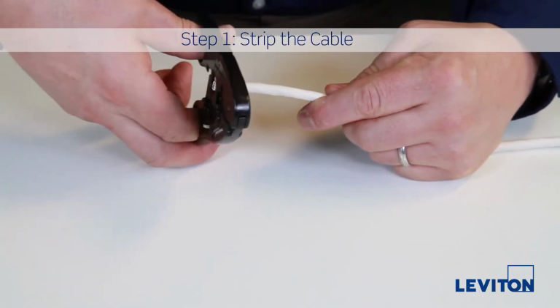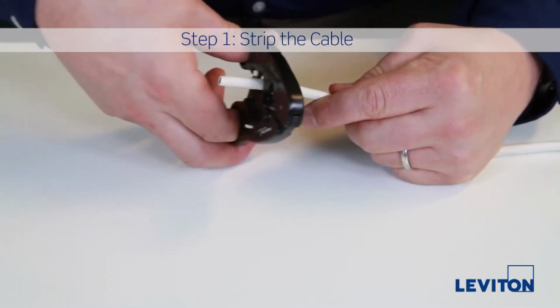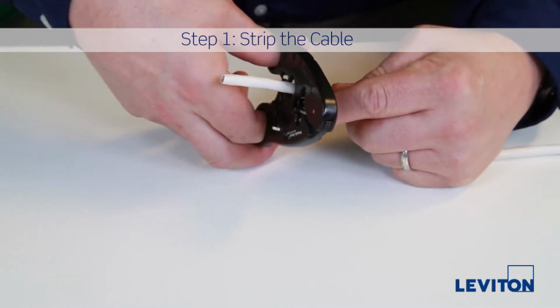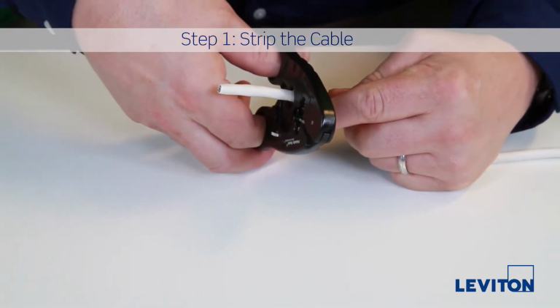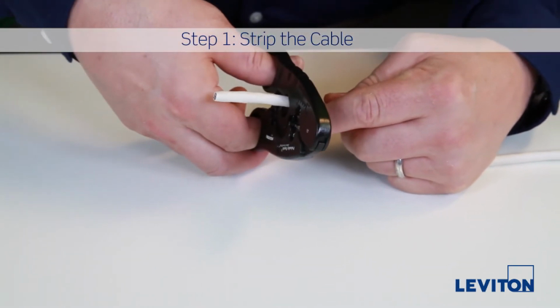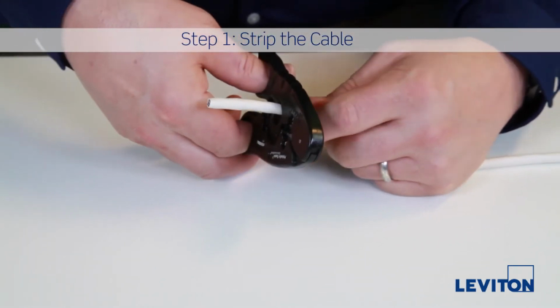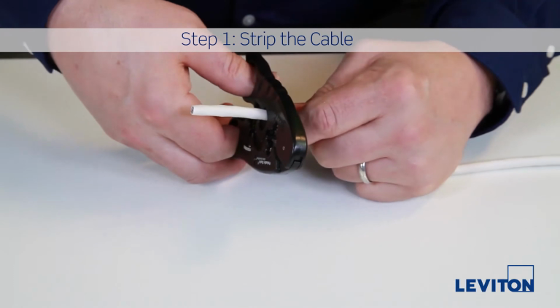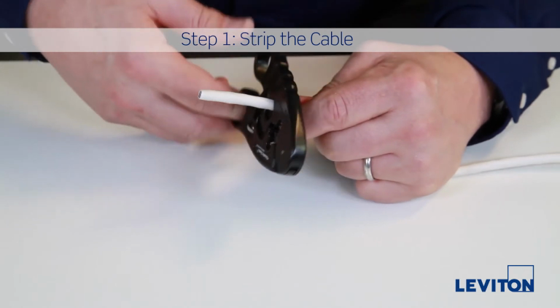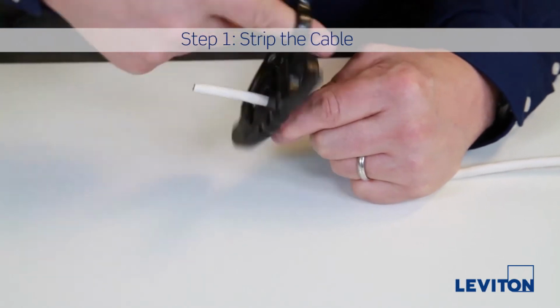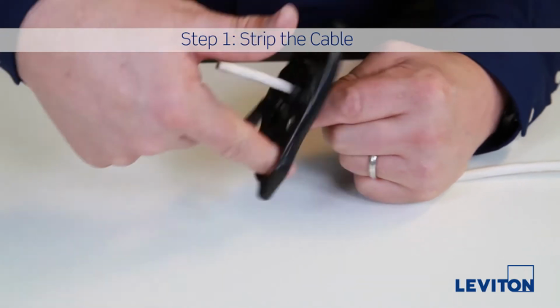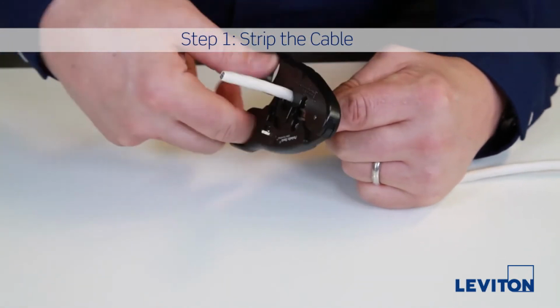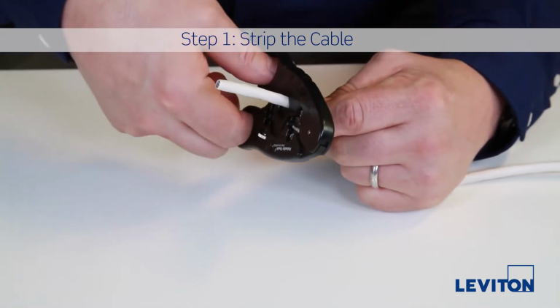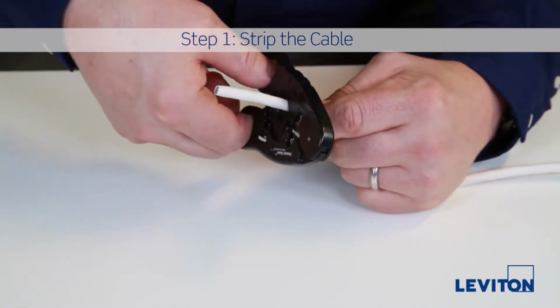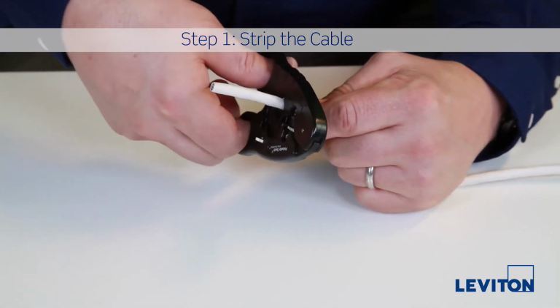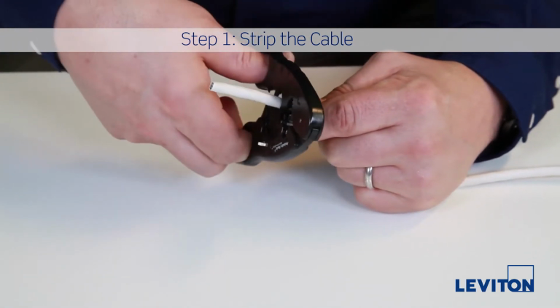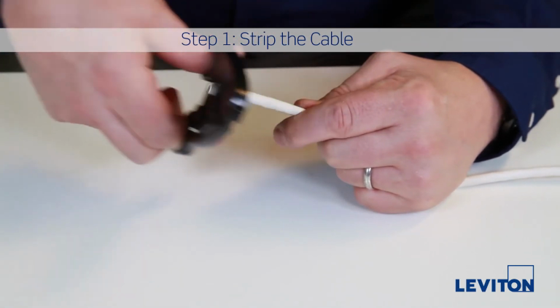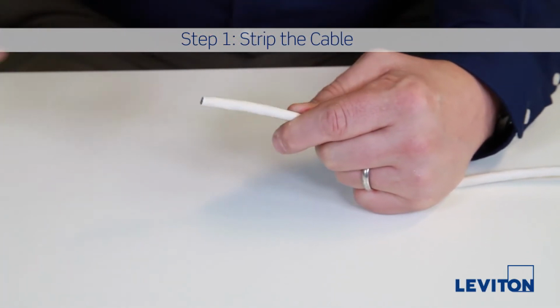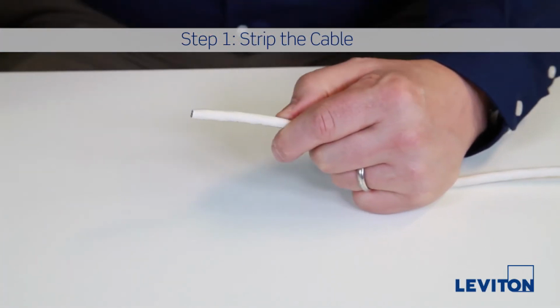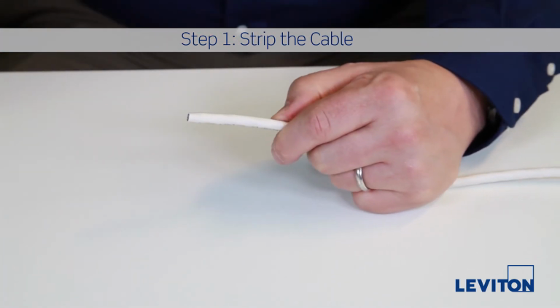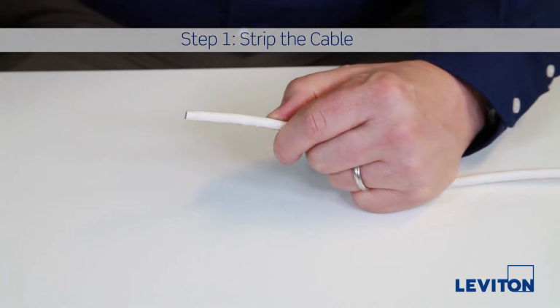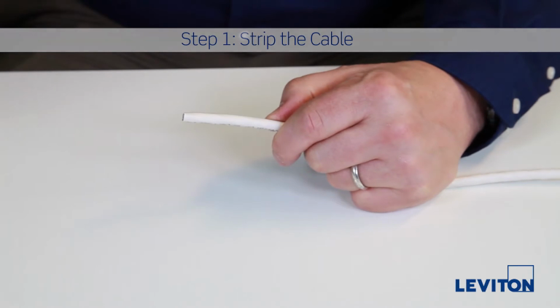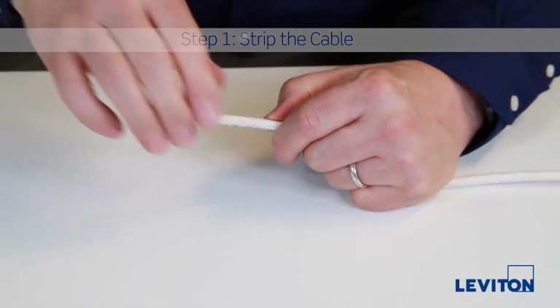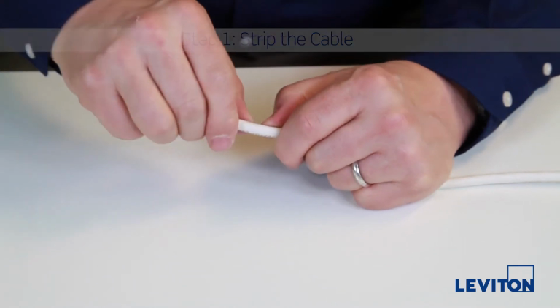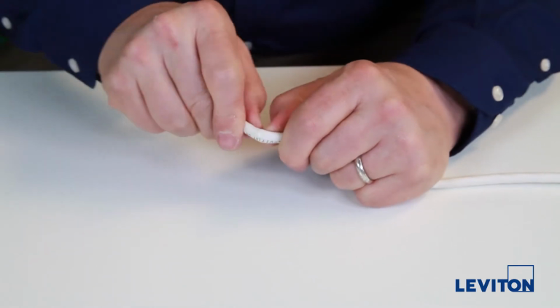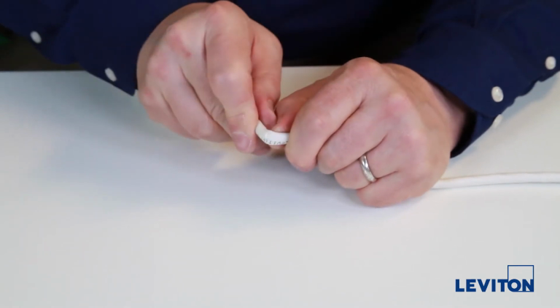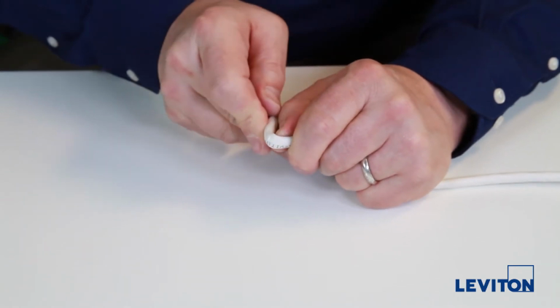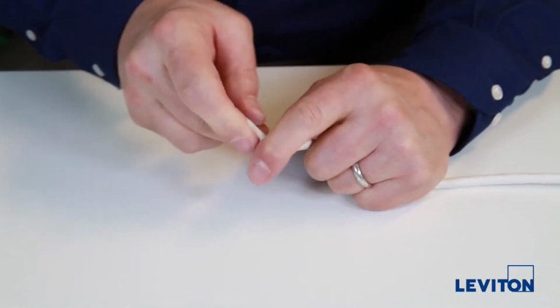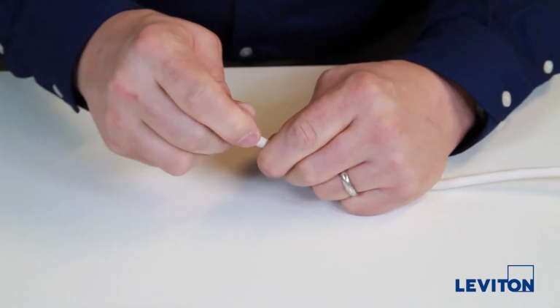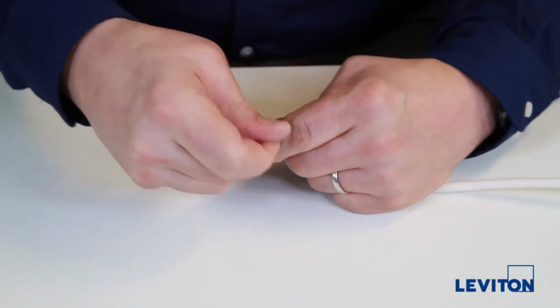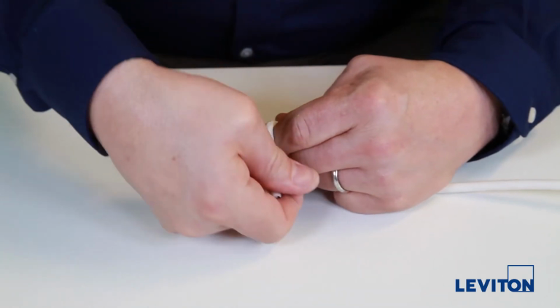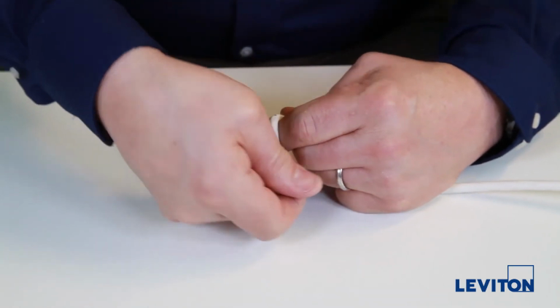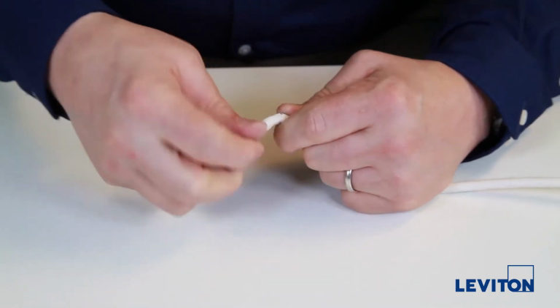With a category 6A strip tool, set the proper depth for the cable you're using and go once around so you don't cut into the conductors or foil. Next, break the jacket and remove it.